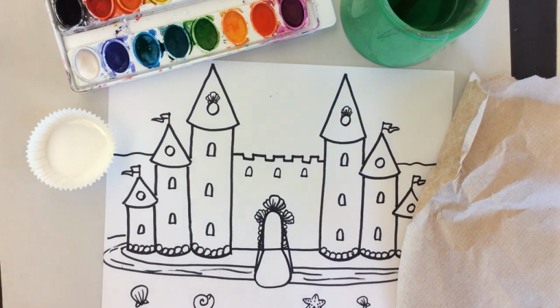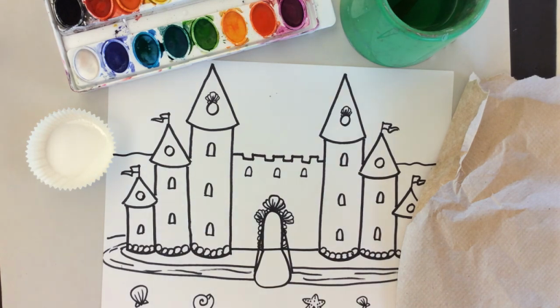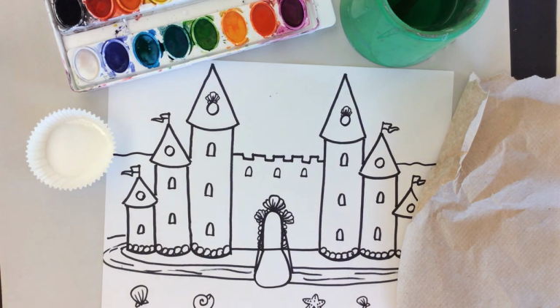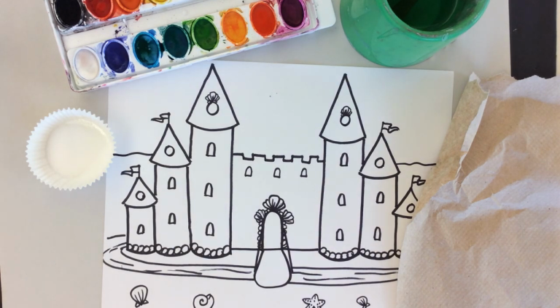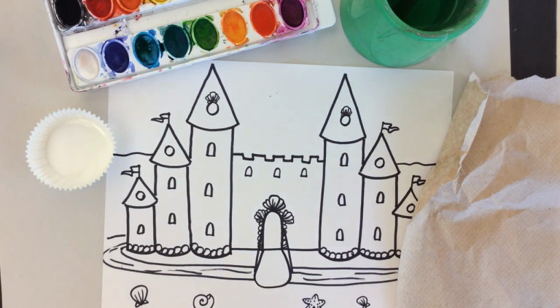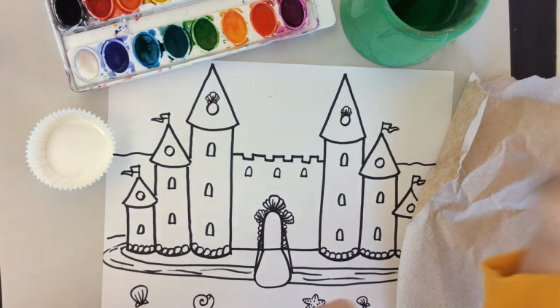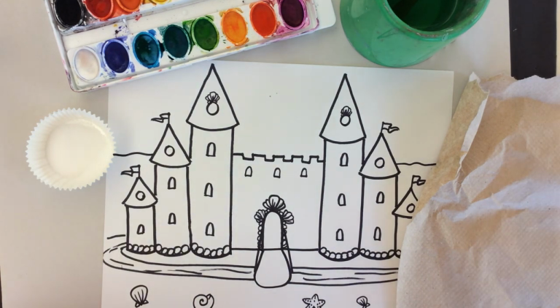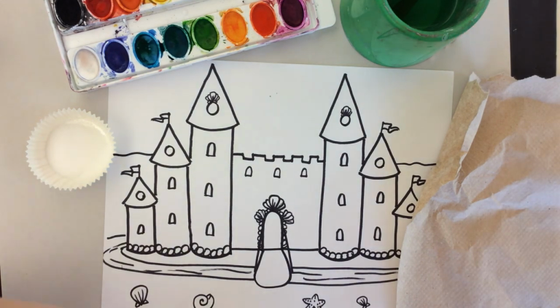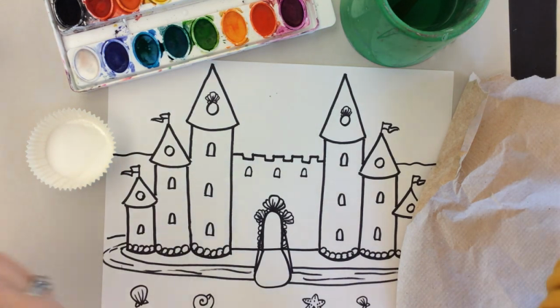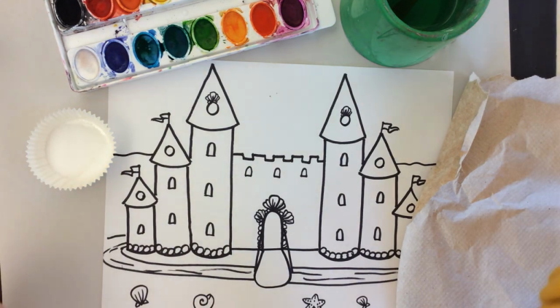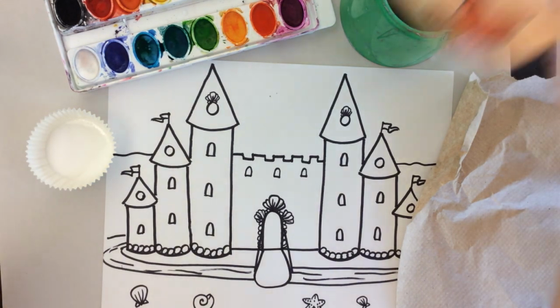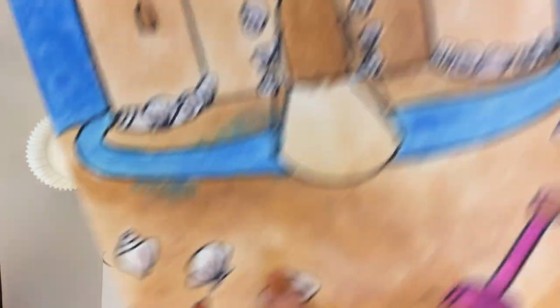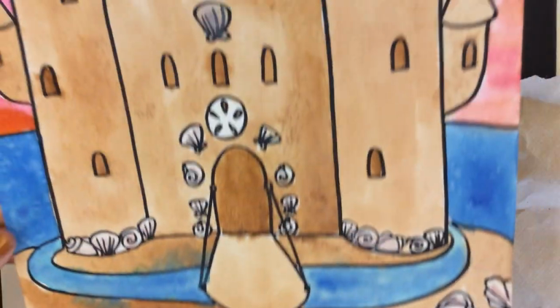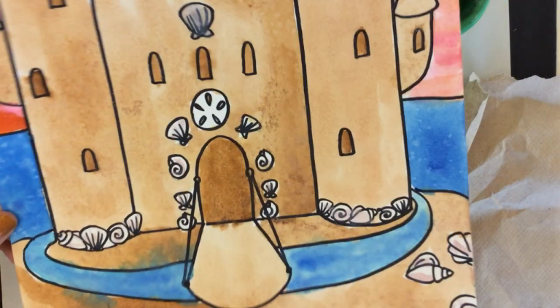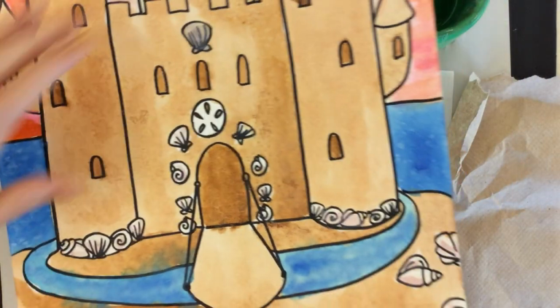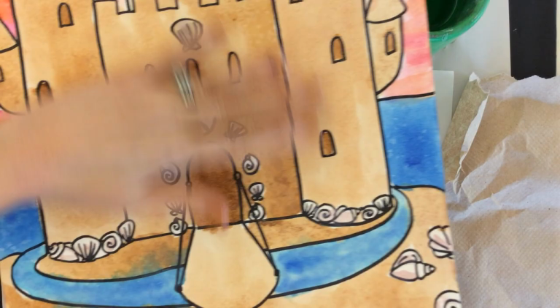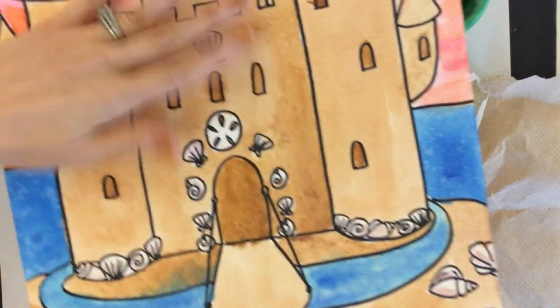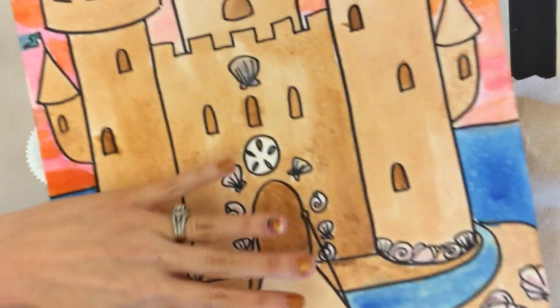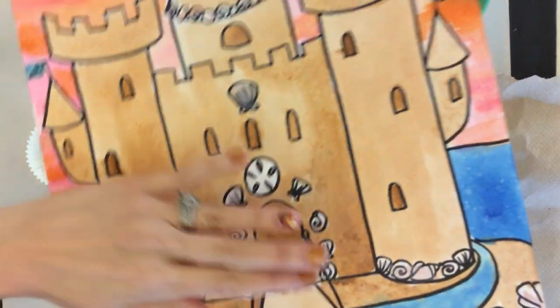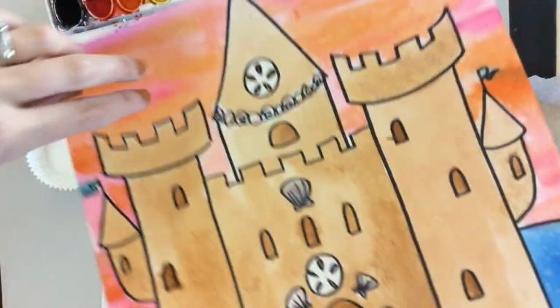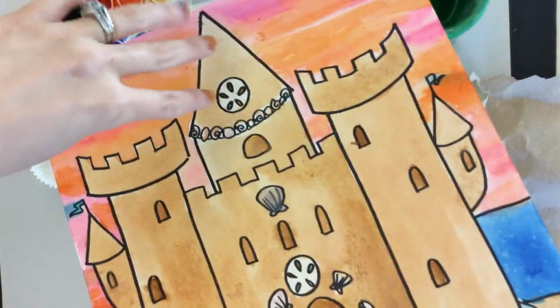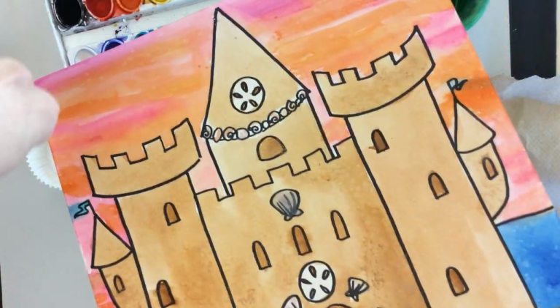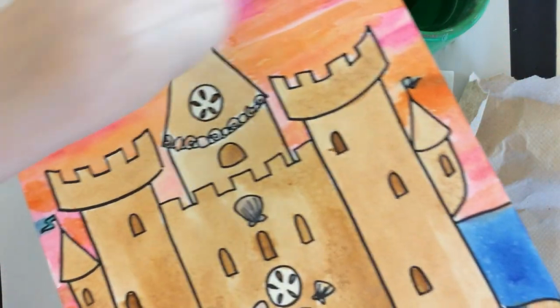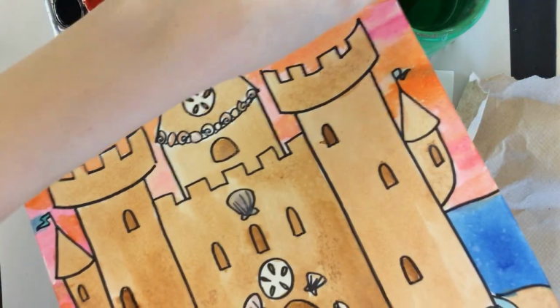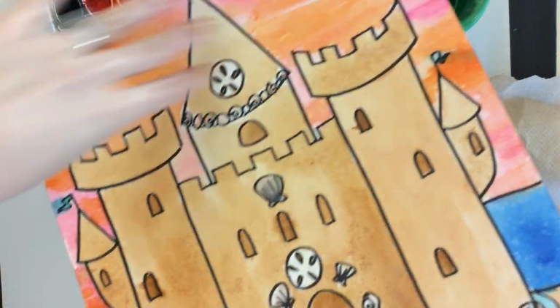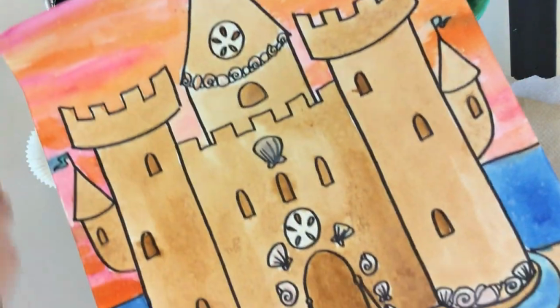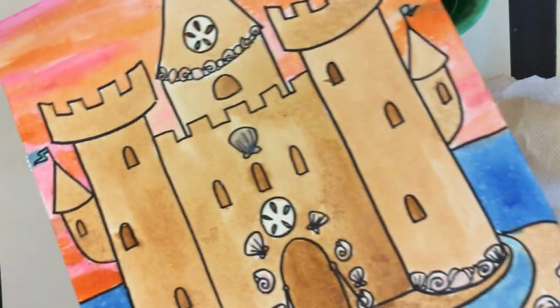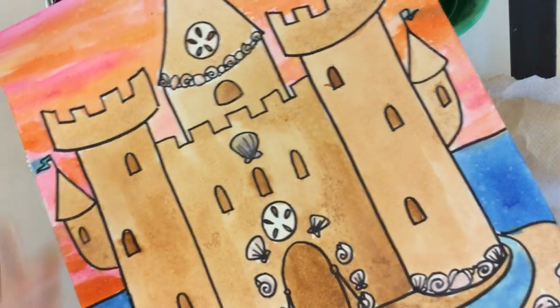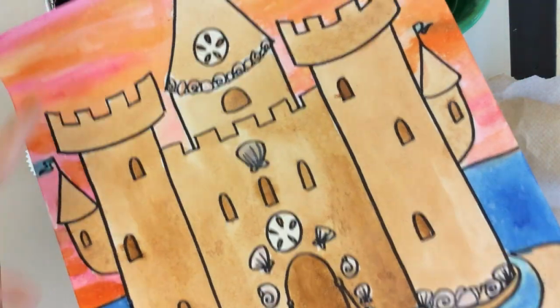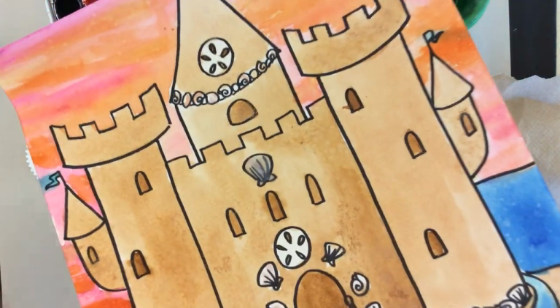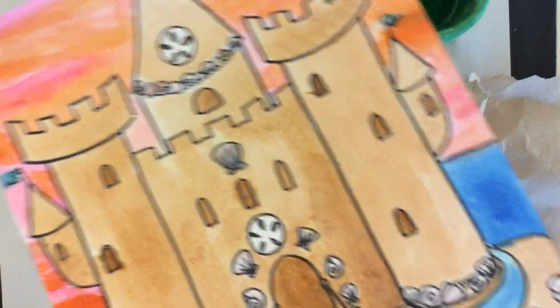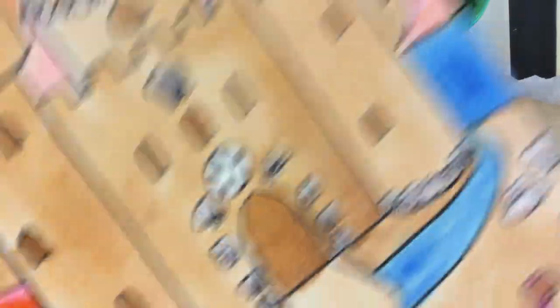In this tutorial I'm going to show you some different watercolor techniques to create sandy textures and also some blended effects in your sky.